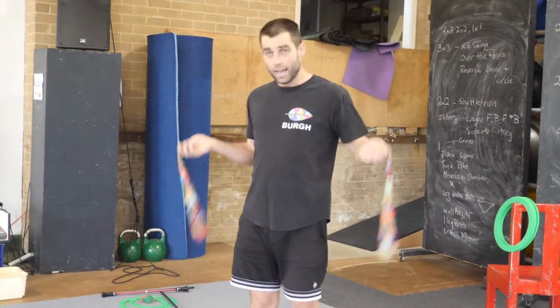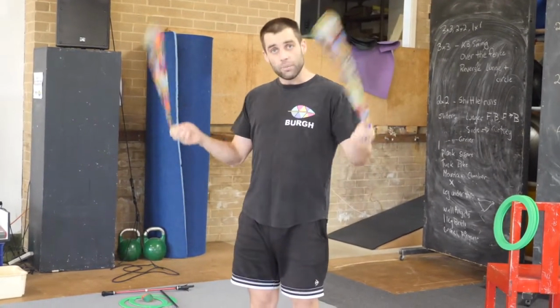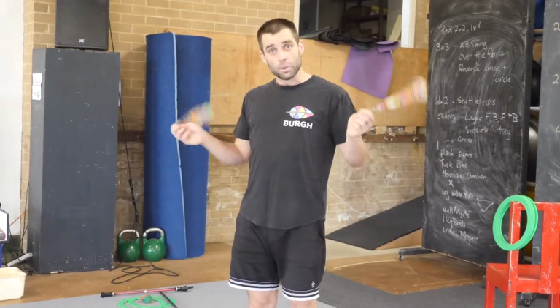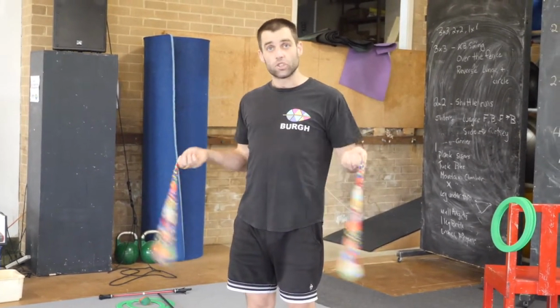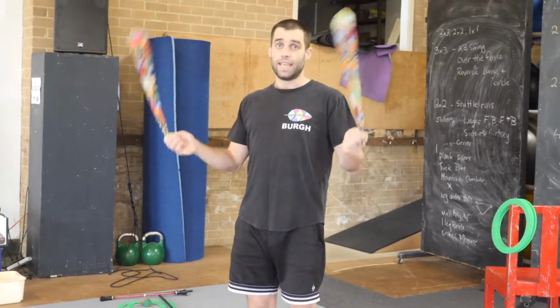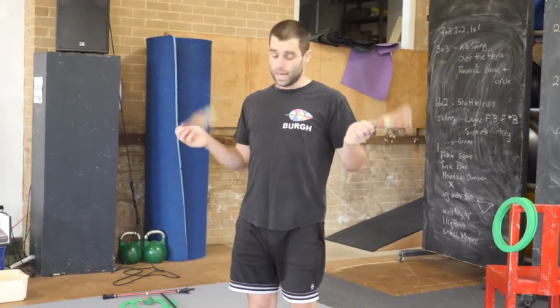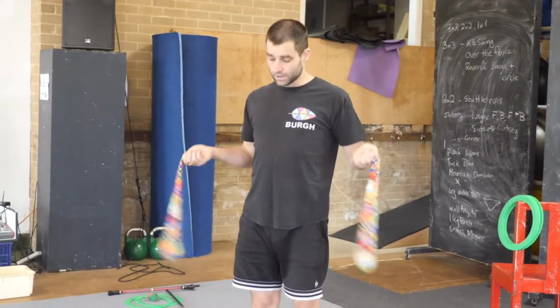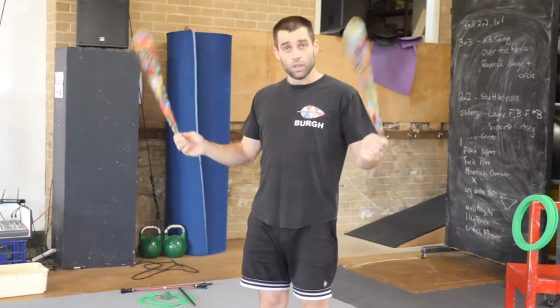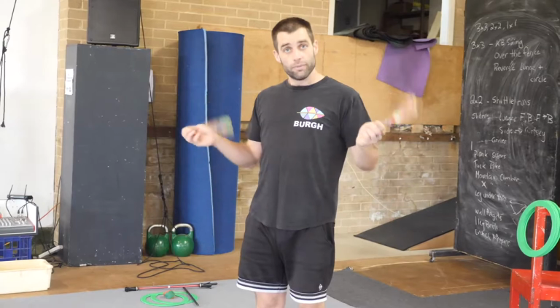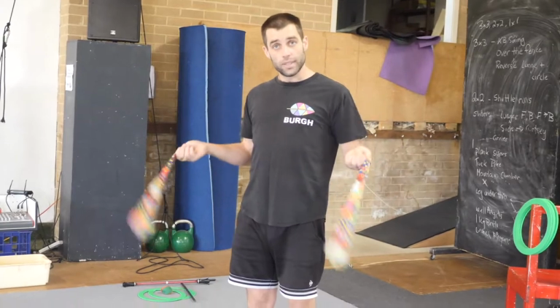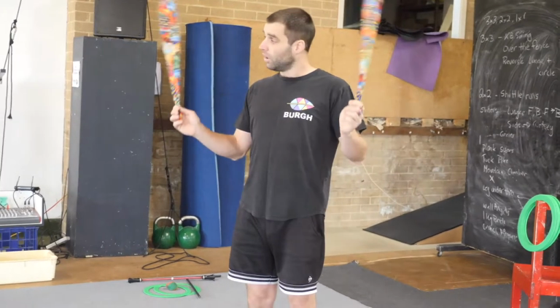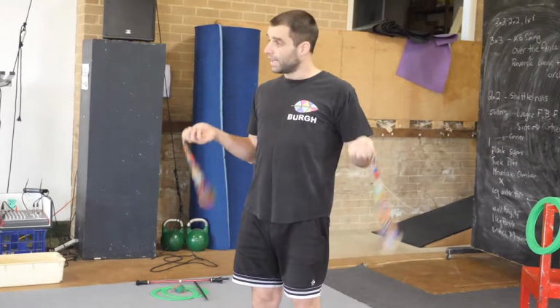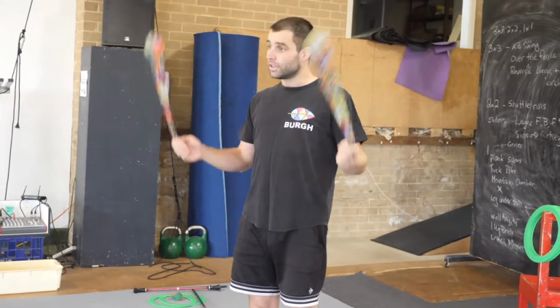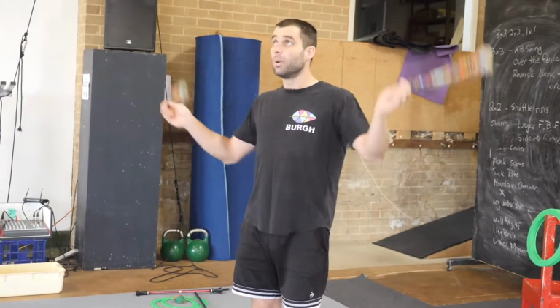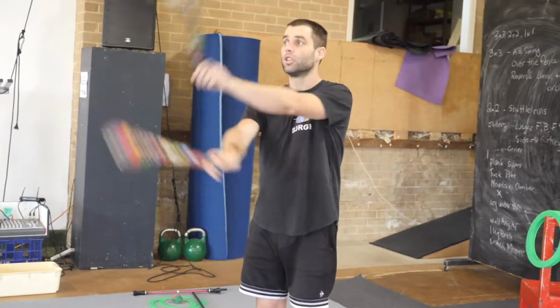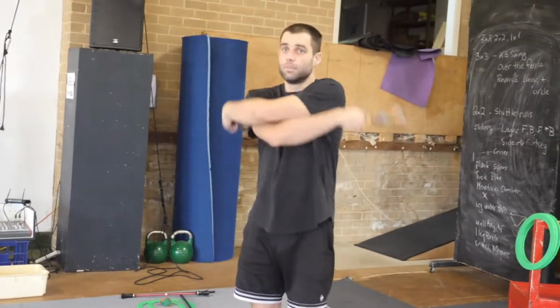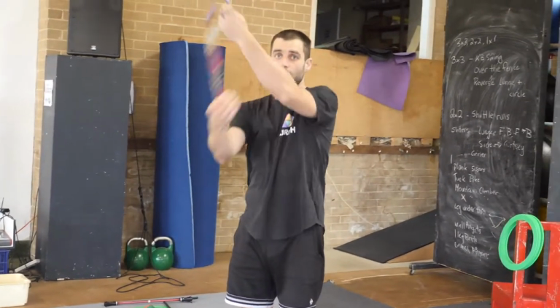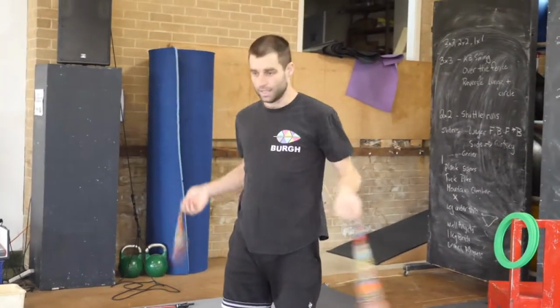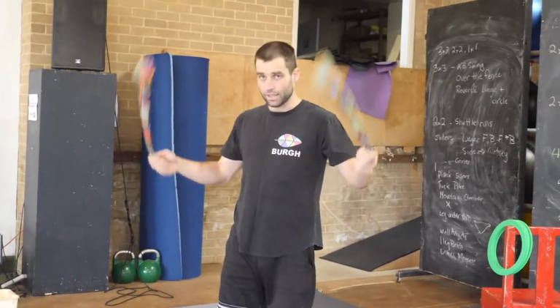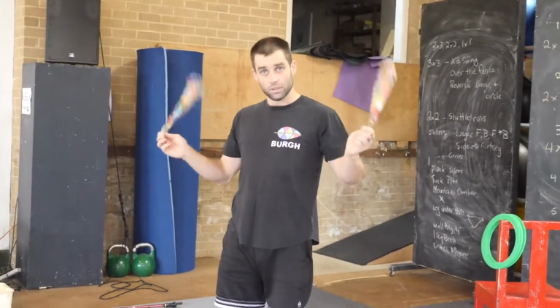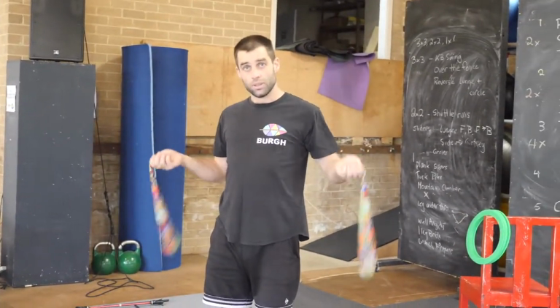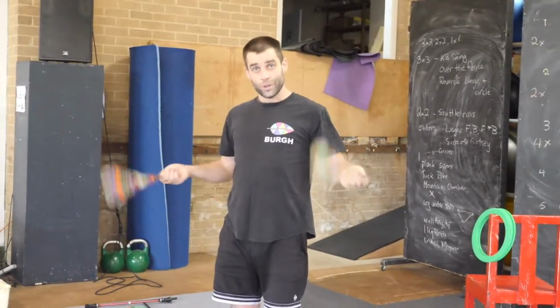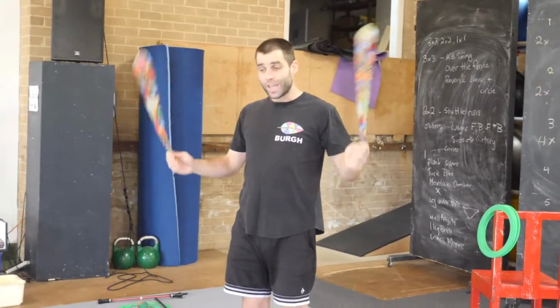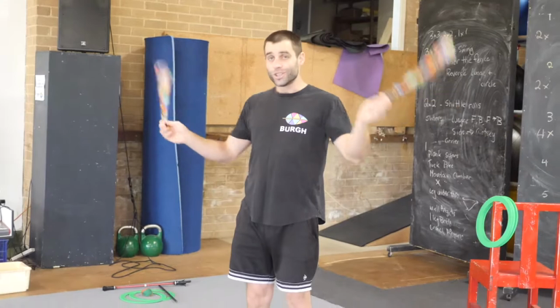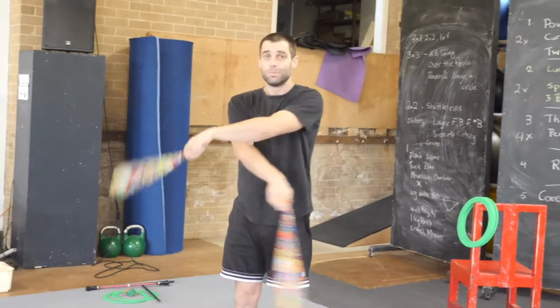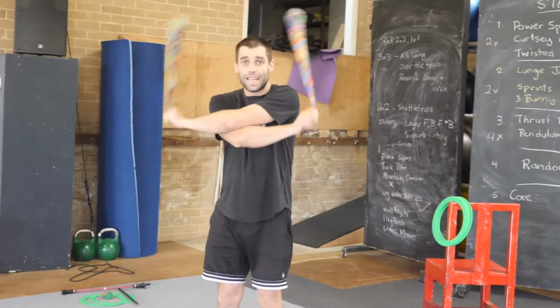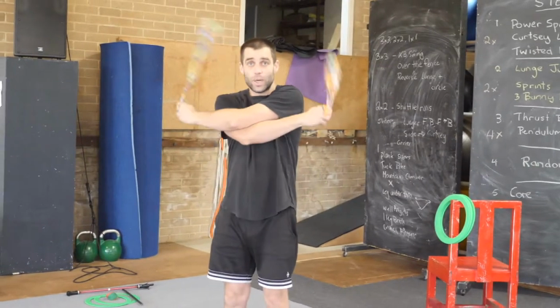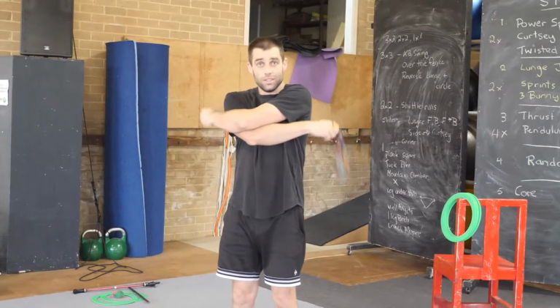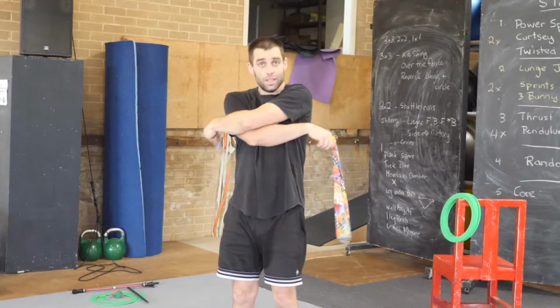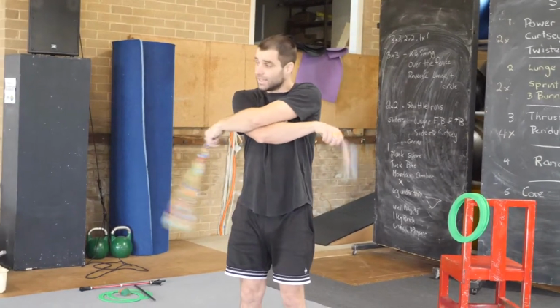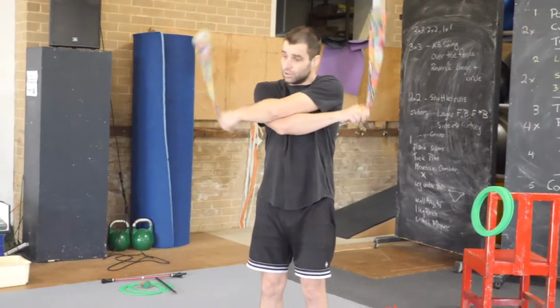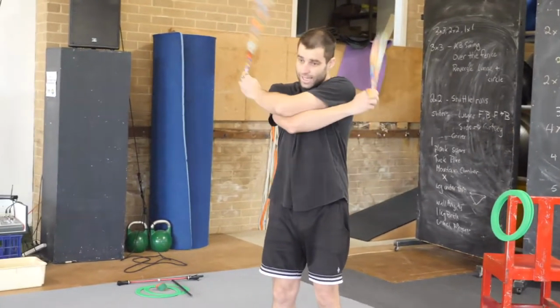And then we are going to practice crossing our arms. From forward, when they are at the top, cross your arms over and then back. You can cross your arms and stay as well, but that is a little bit harder.